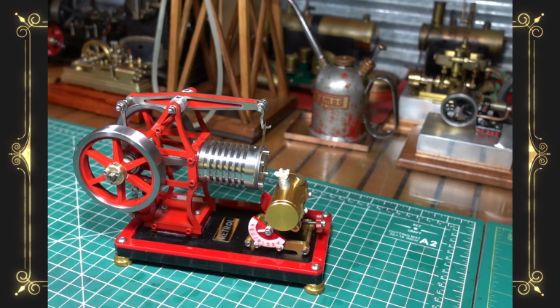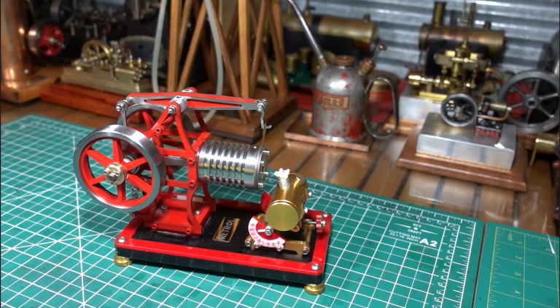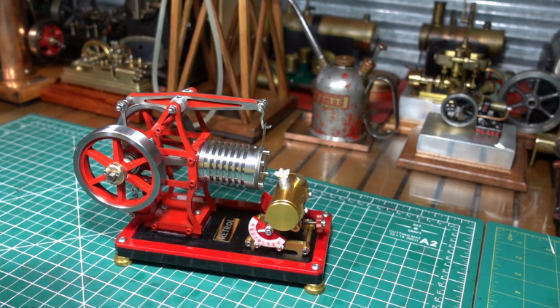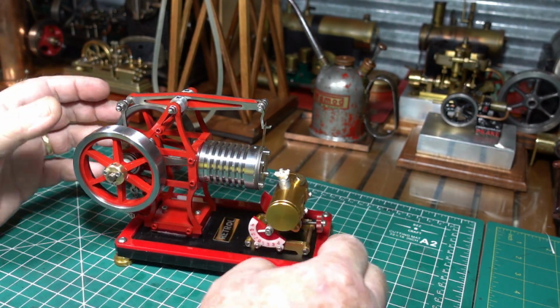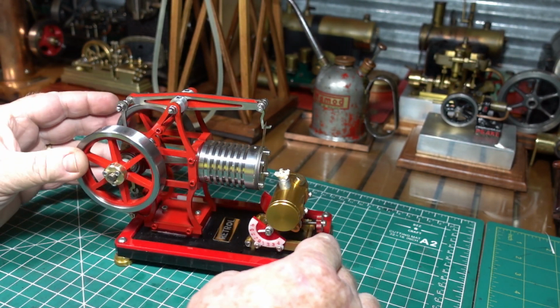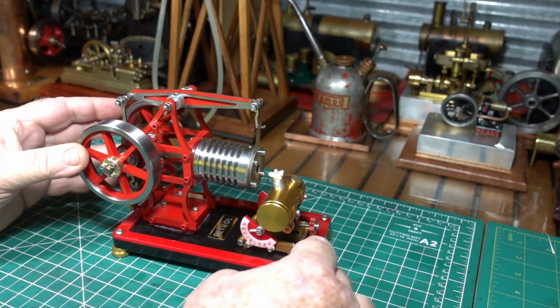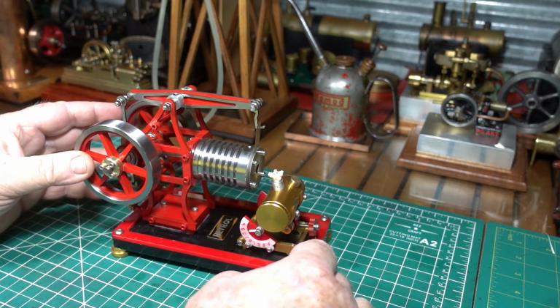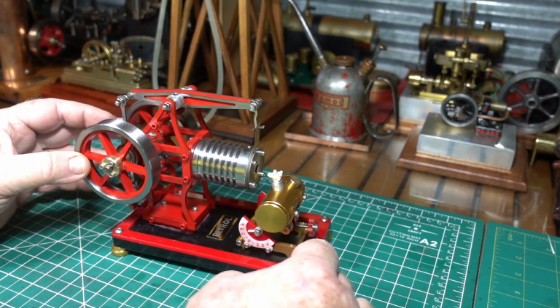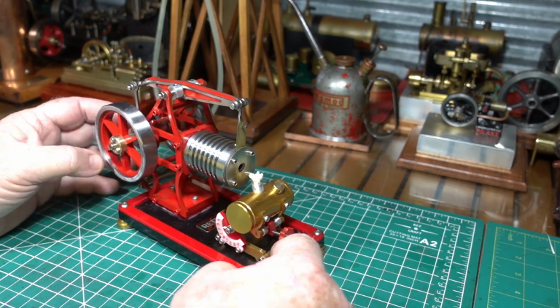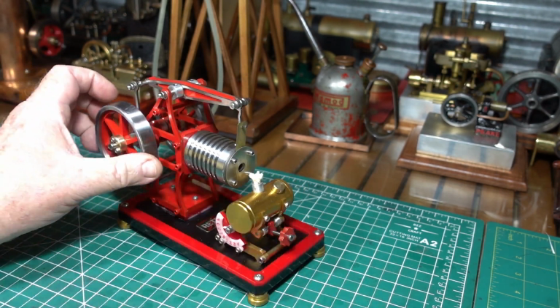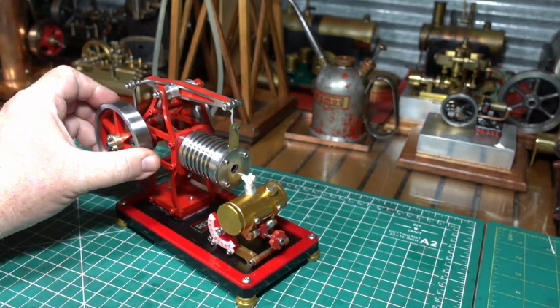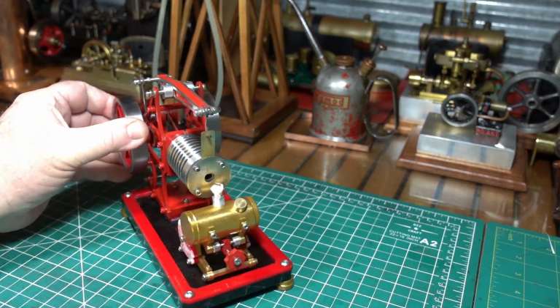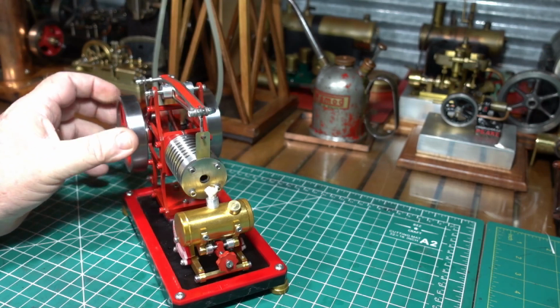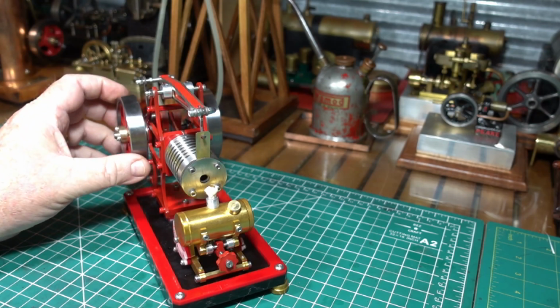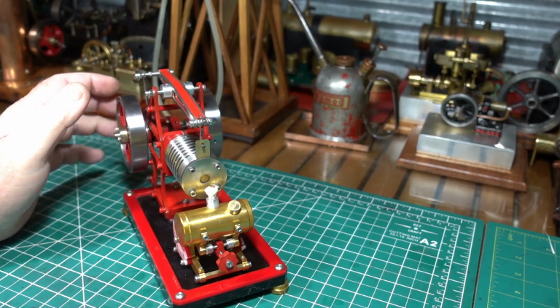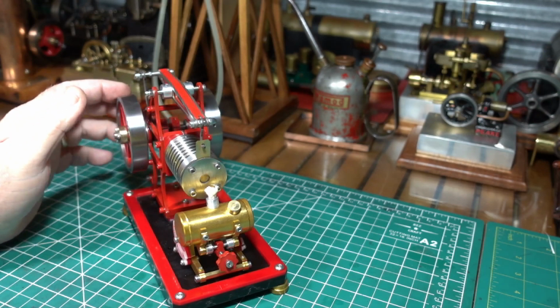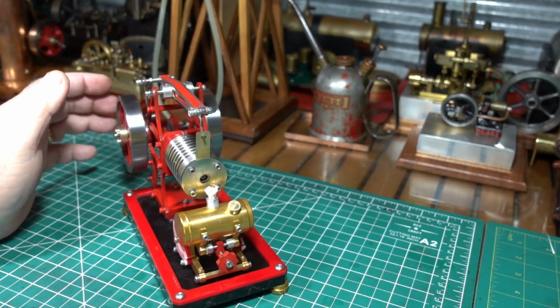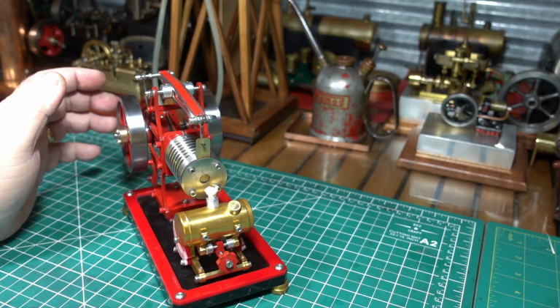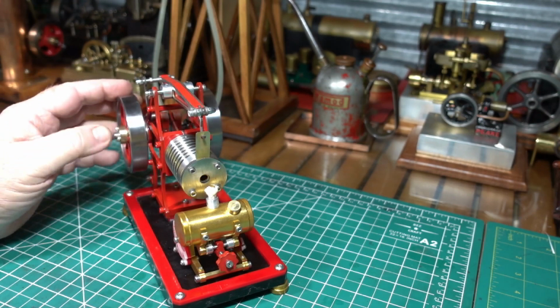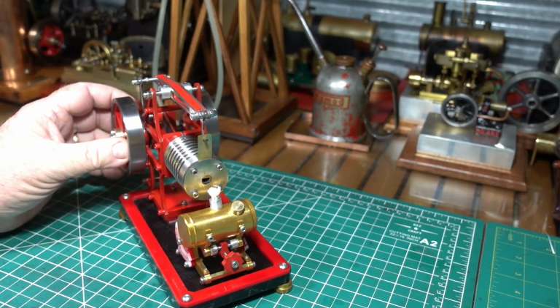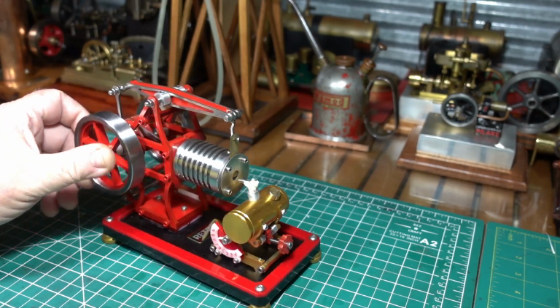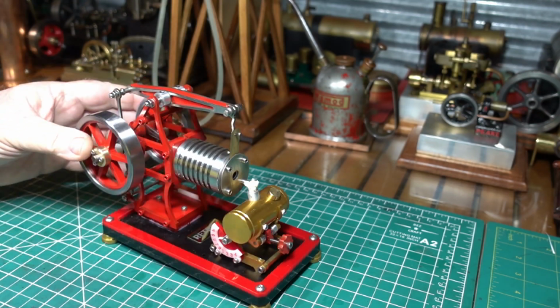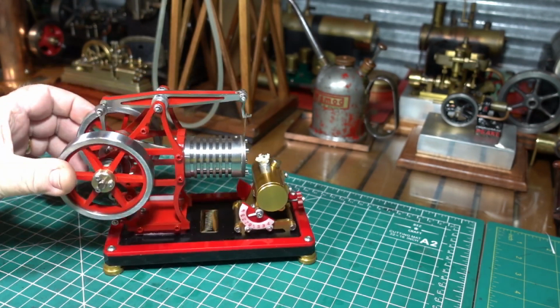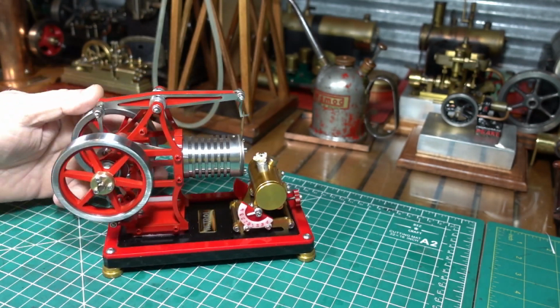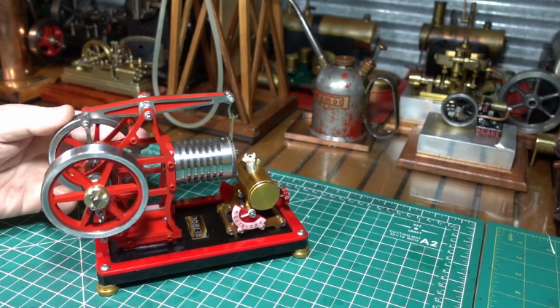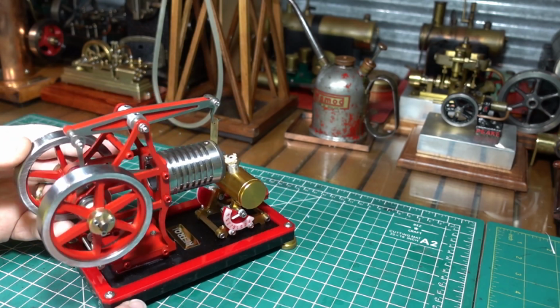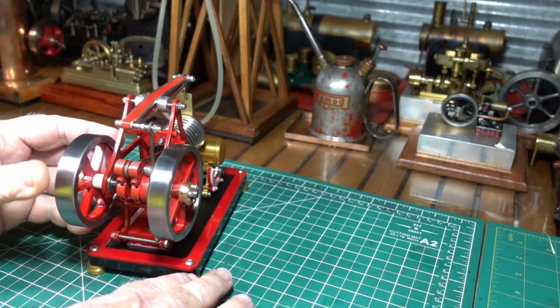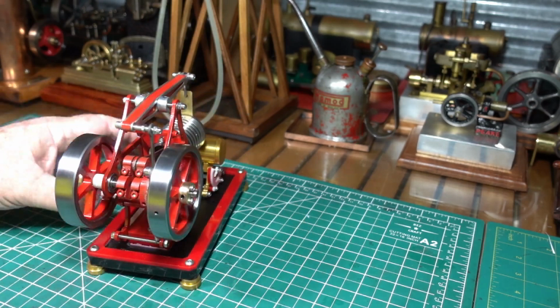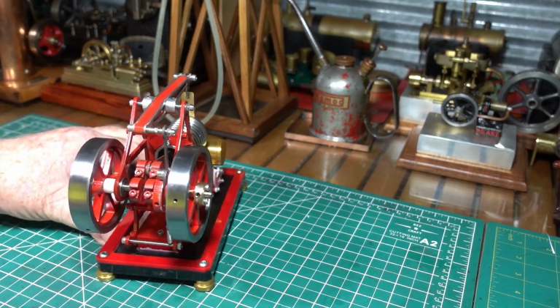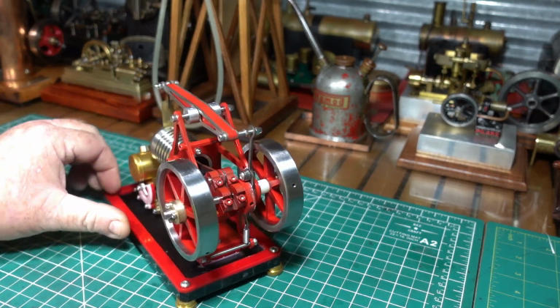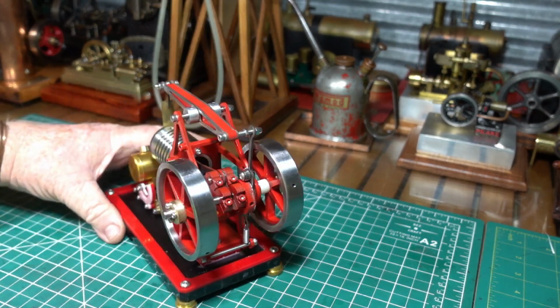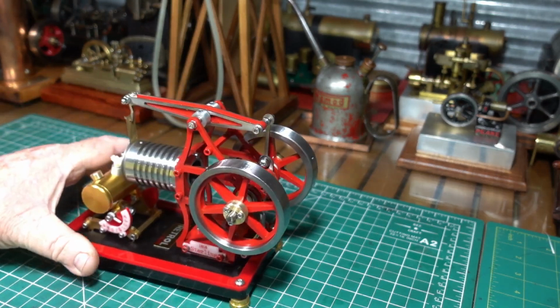G'day everyone. Here's the VE-01 vacuum engine, a beam vacuum engine that I bought recently. It's very nice.